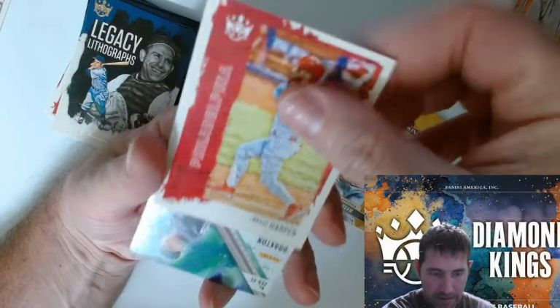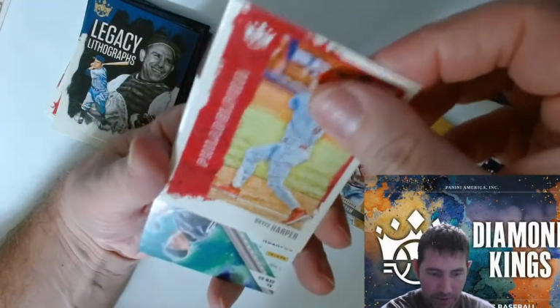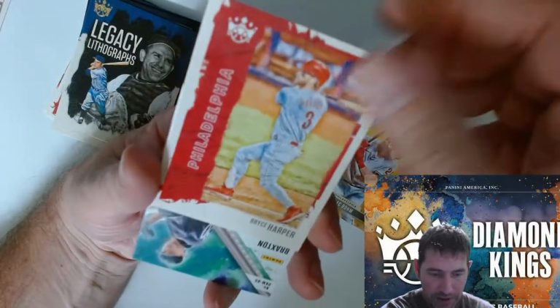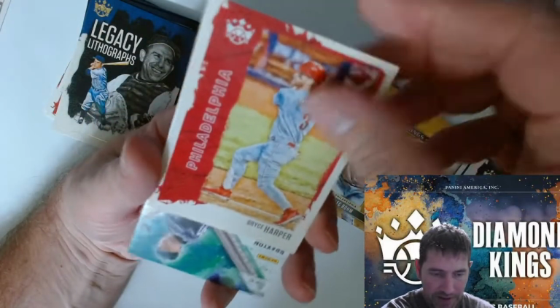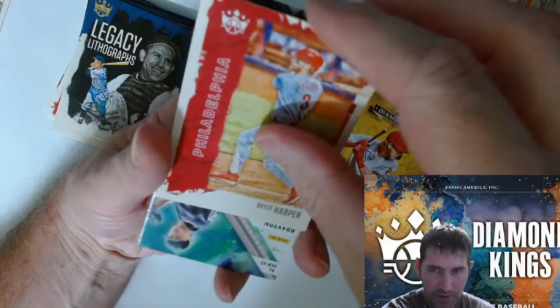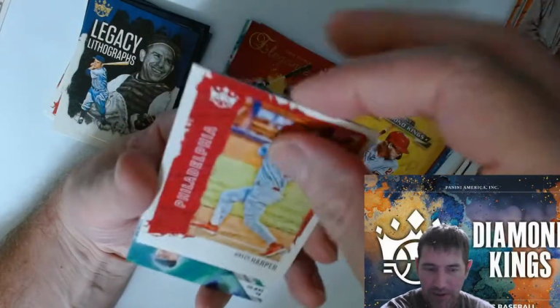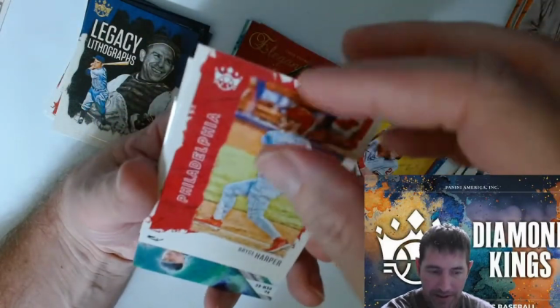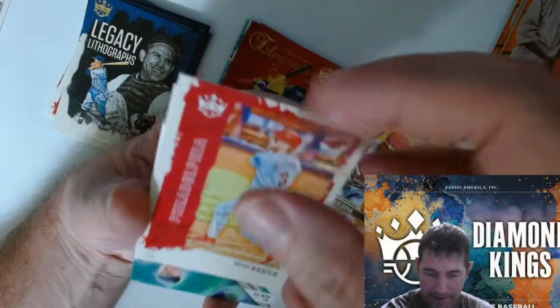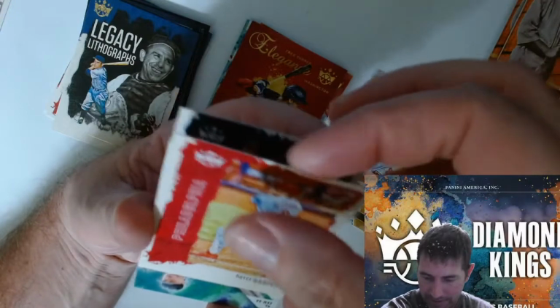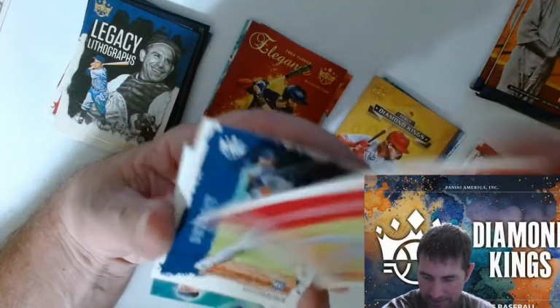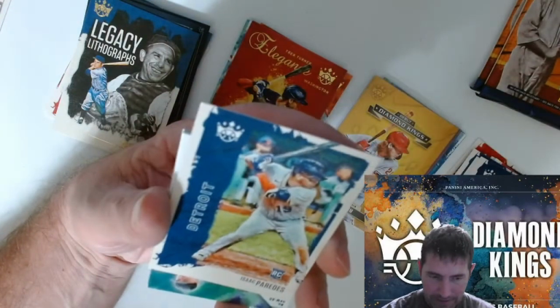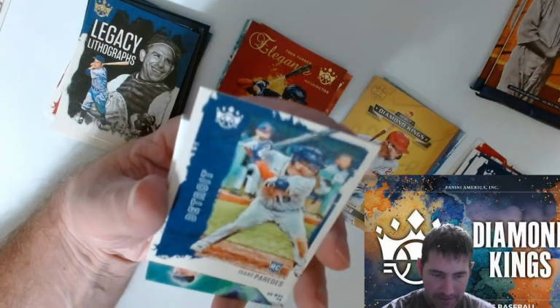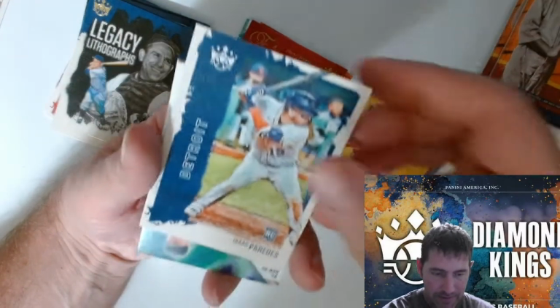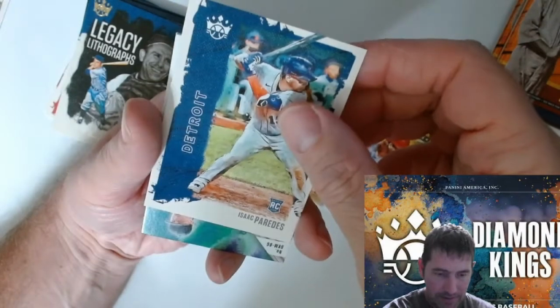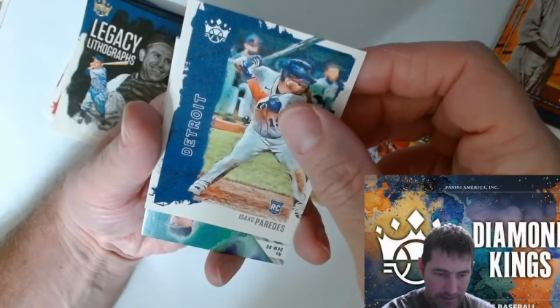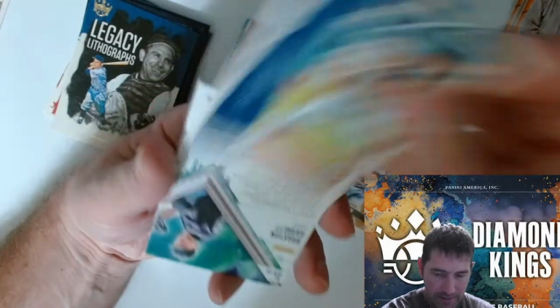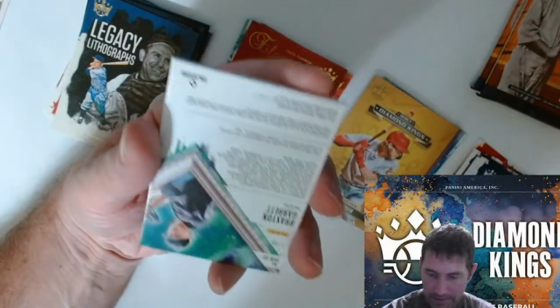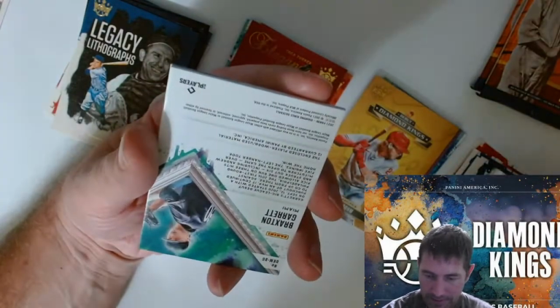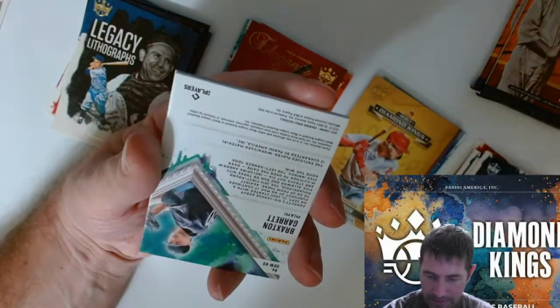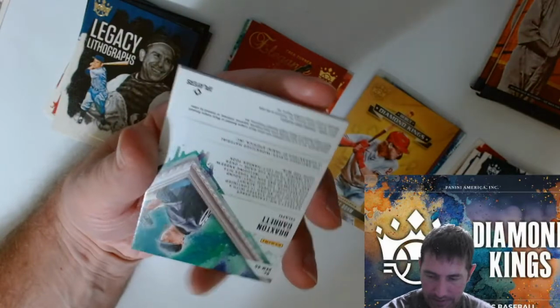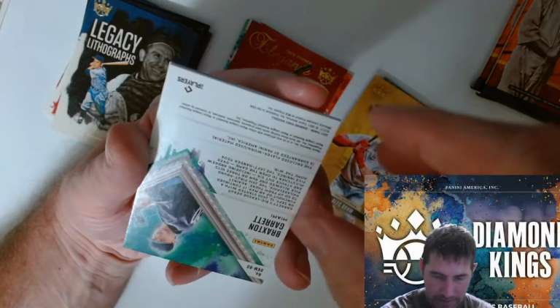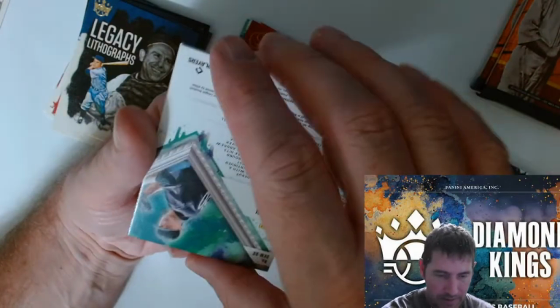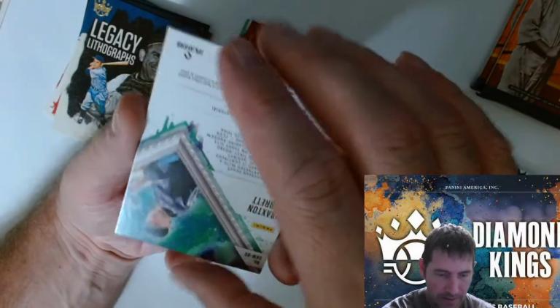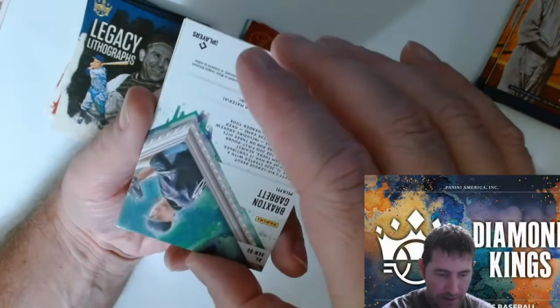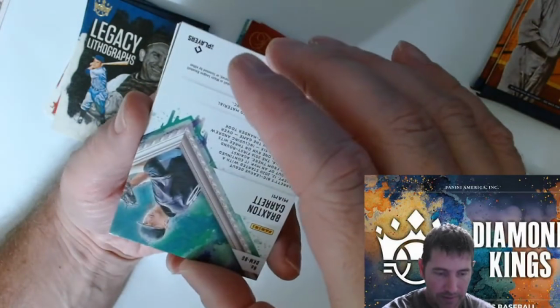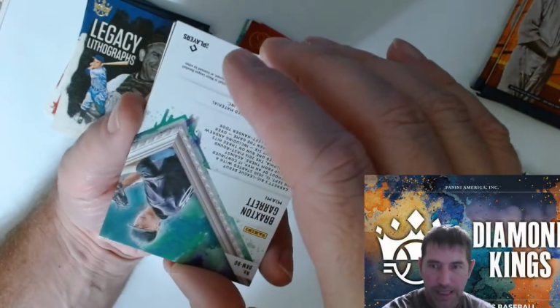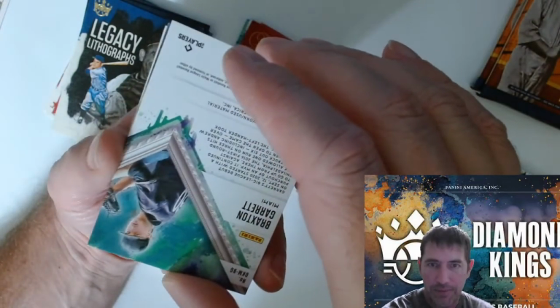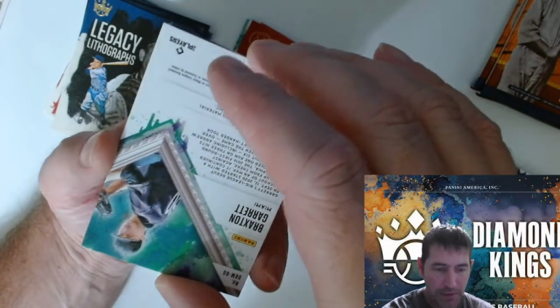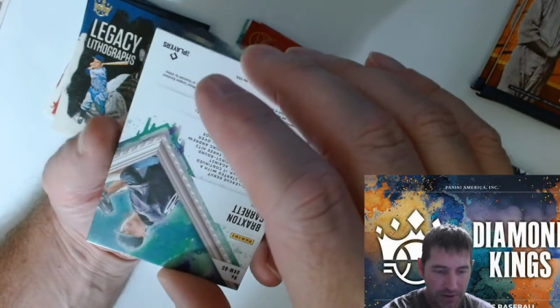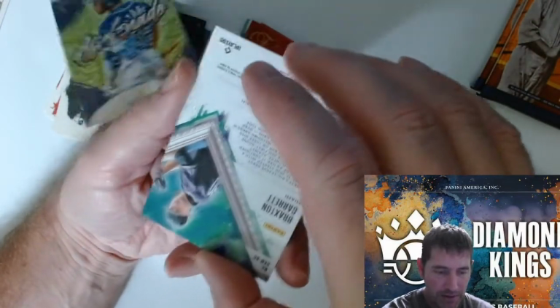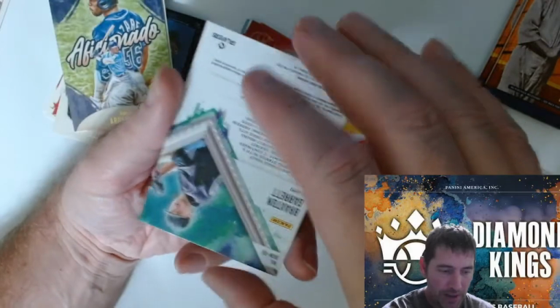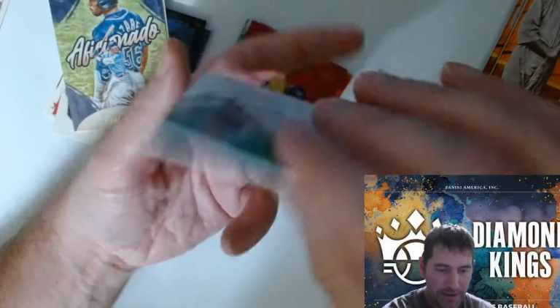I don't know the ratios on a lot of this stuff so it's kind of hard for me to get excited. We got a patch here — memorabilia card, Braxton Garrett.